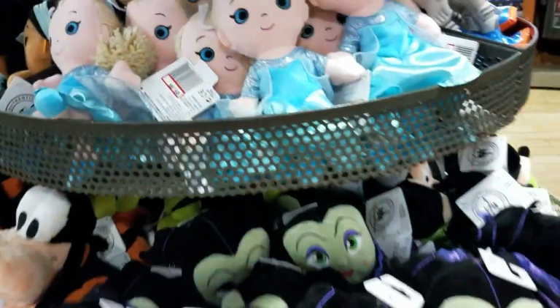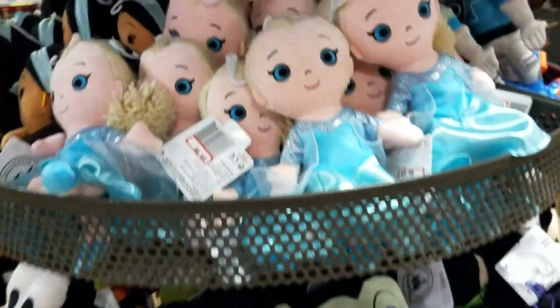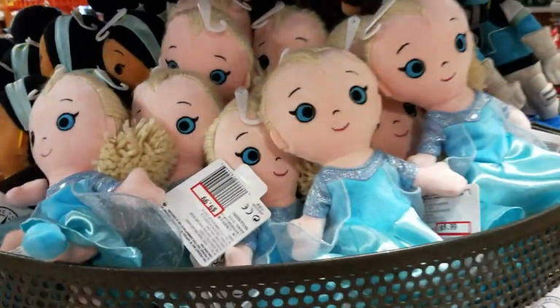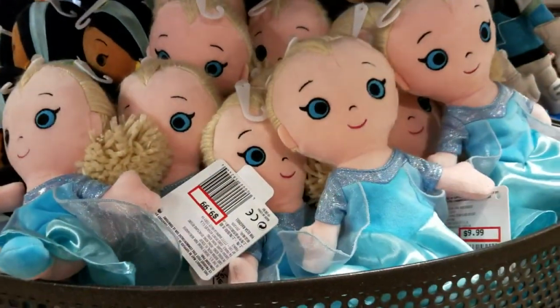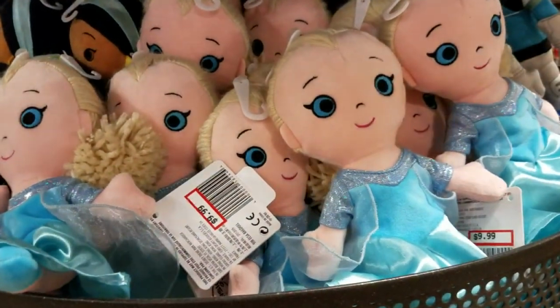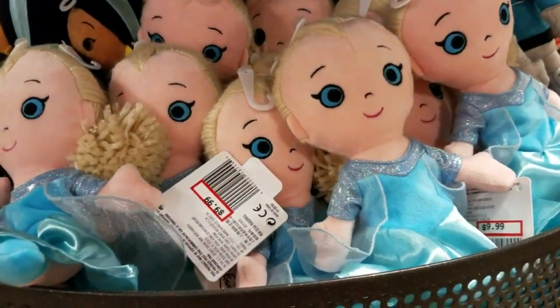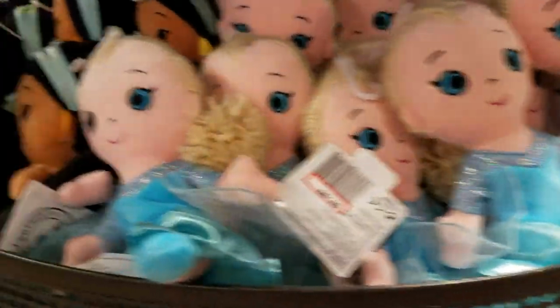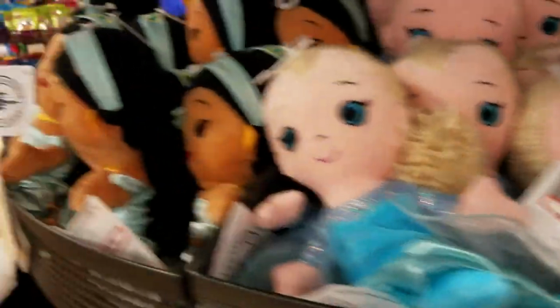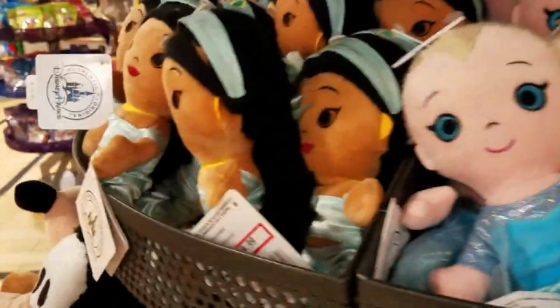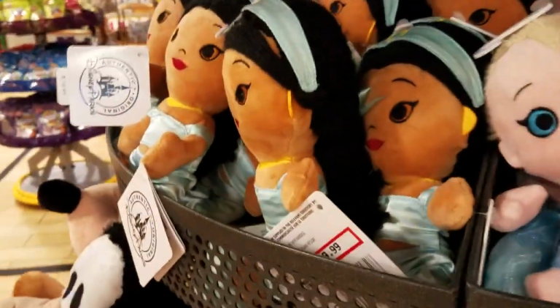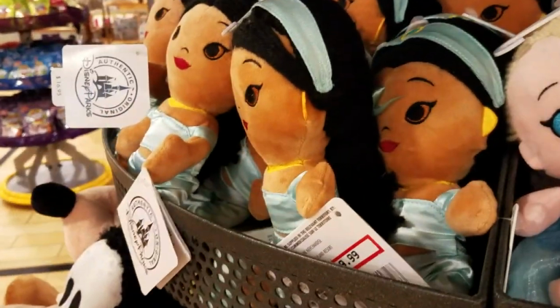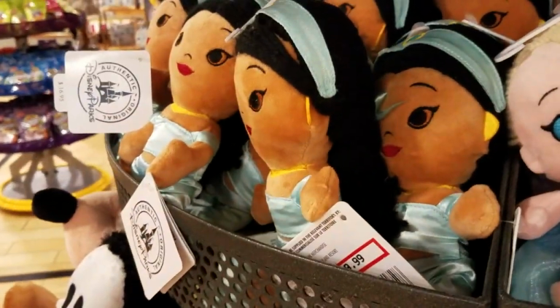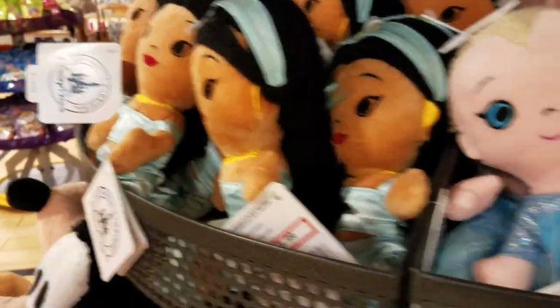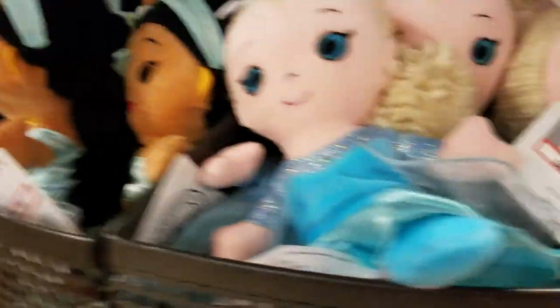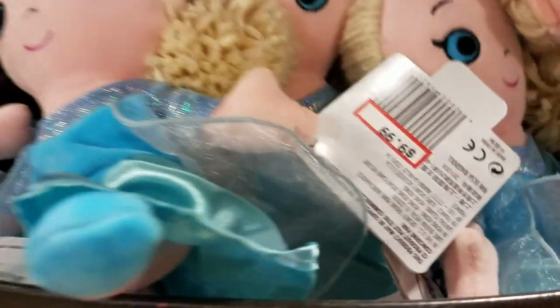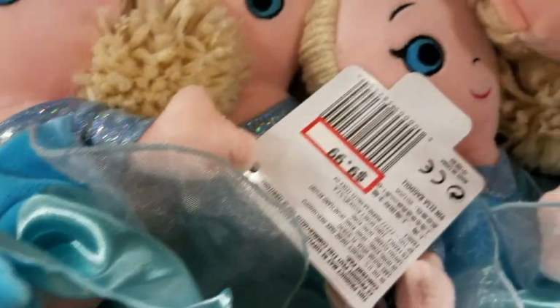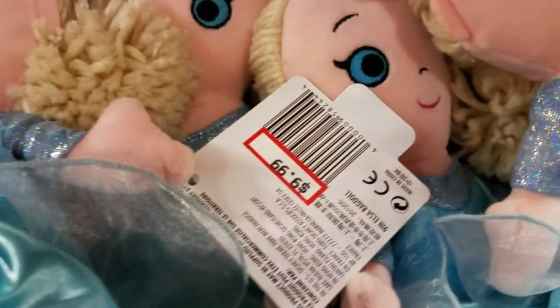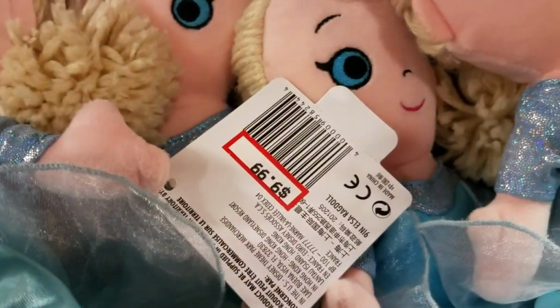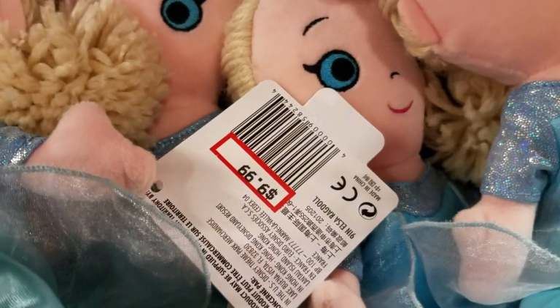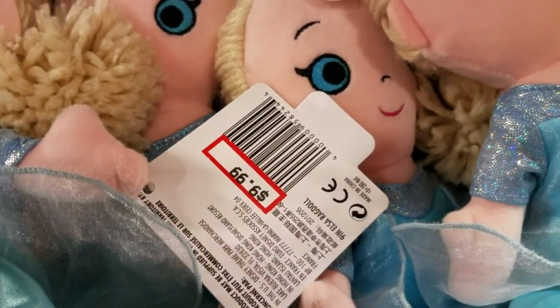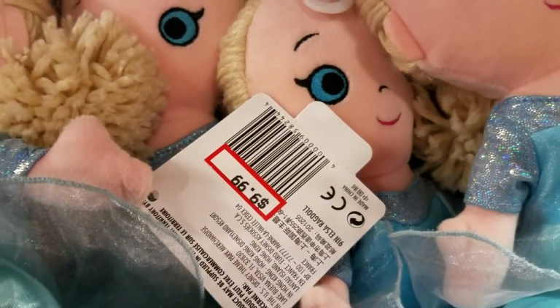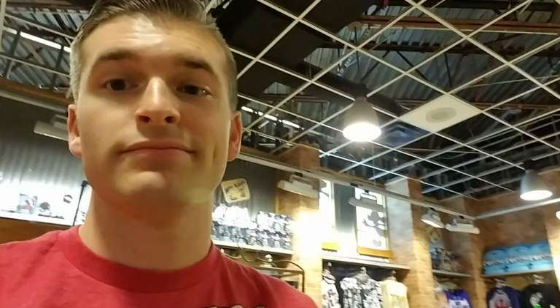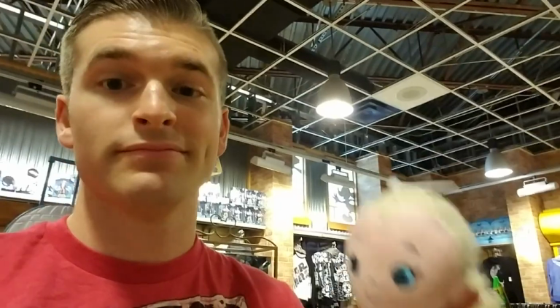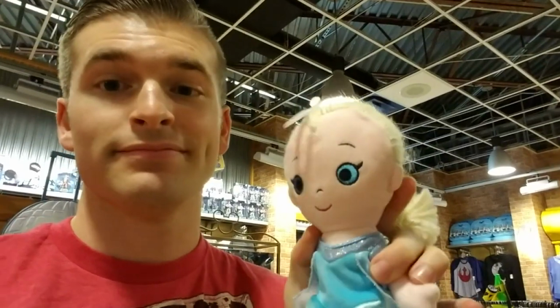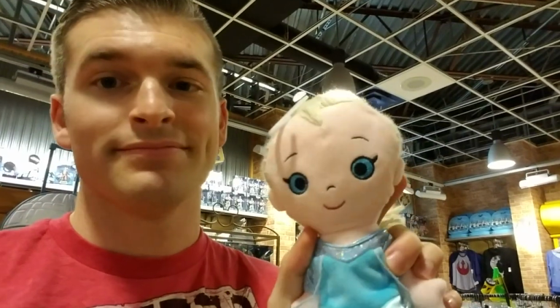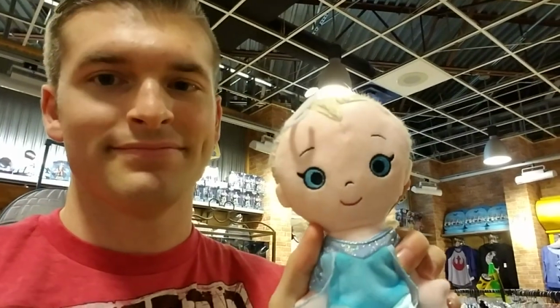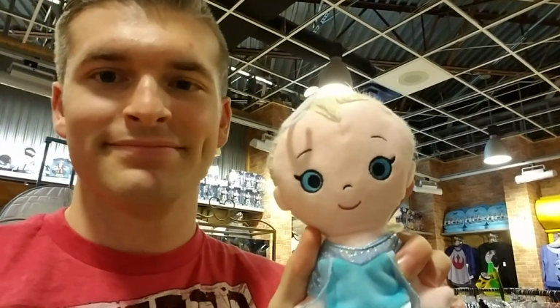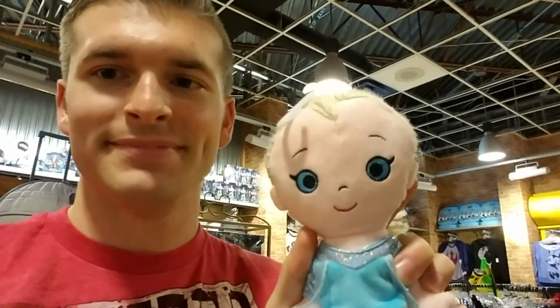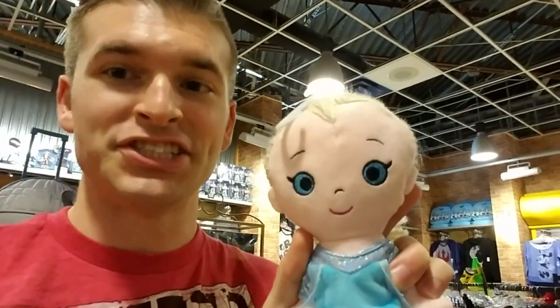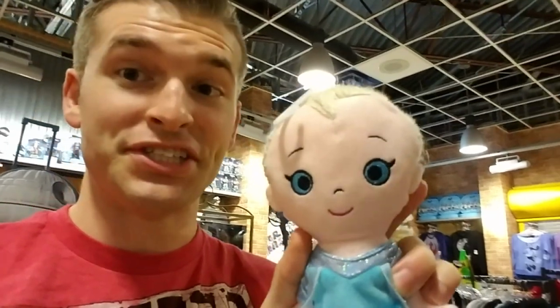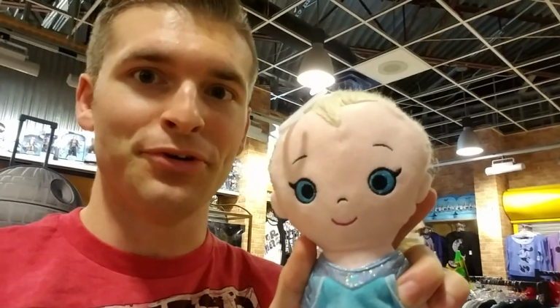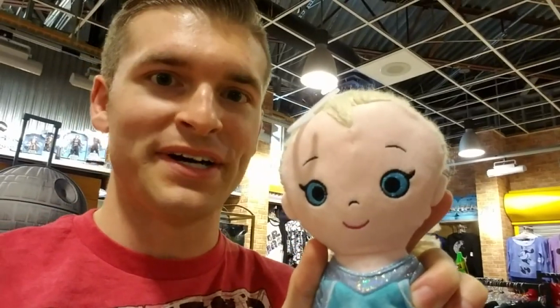There's Elsa and Princess Jasmine and it's $9.99. Isn't she cute or what!